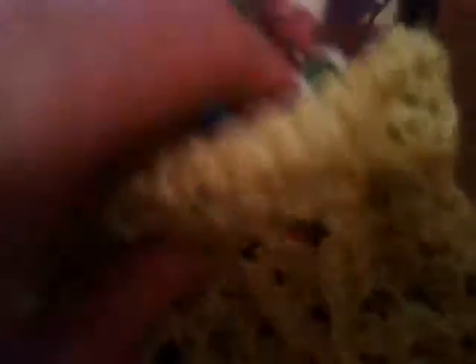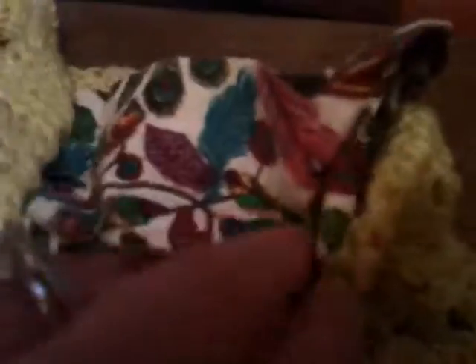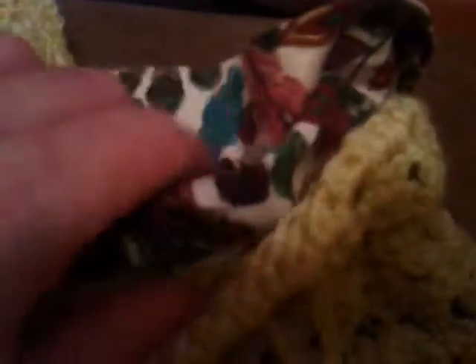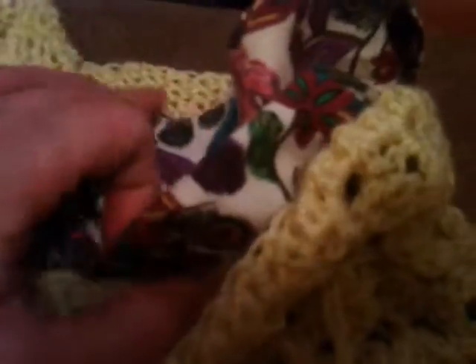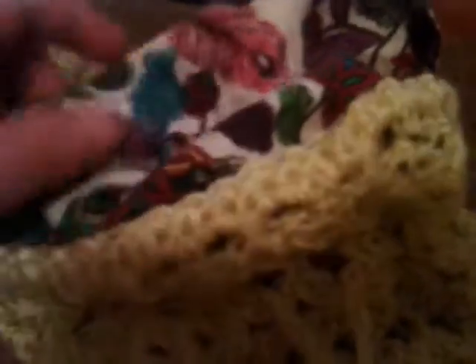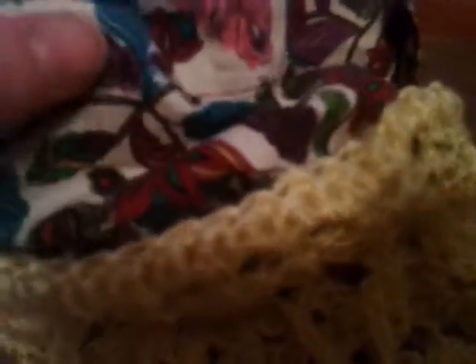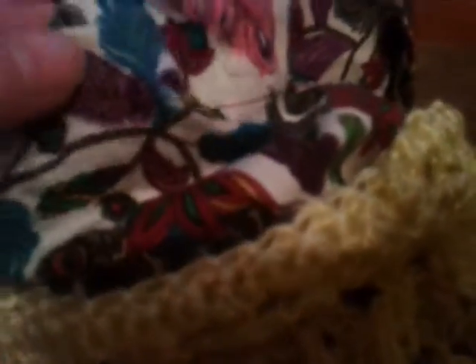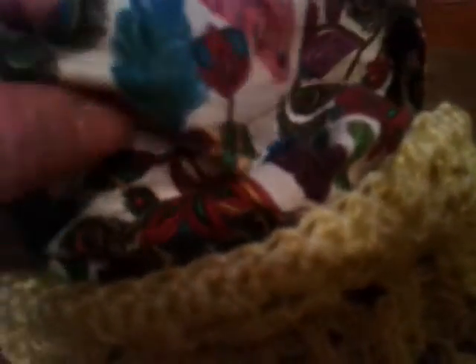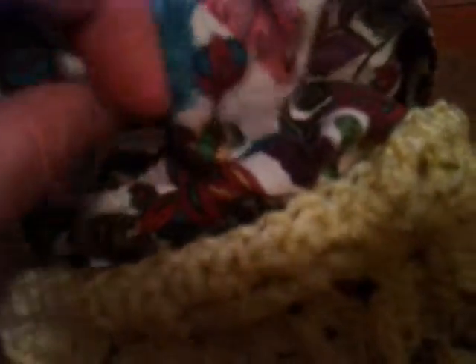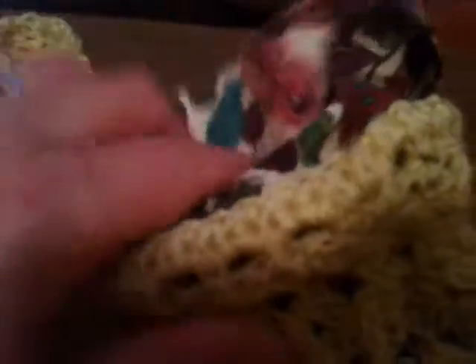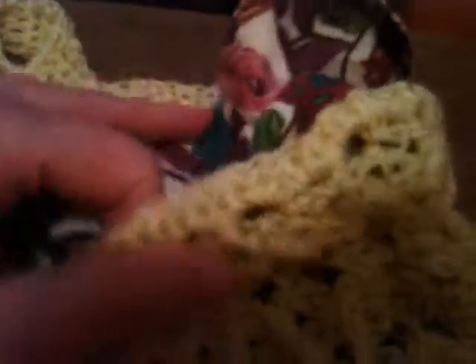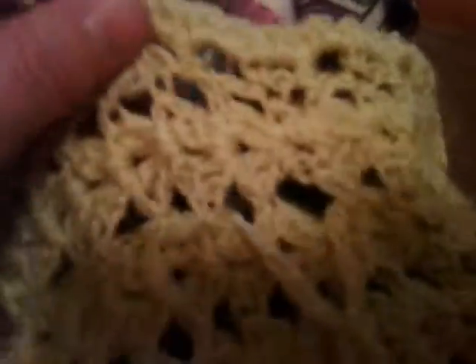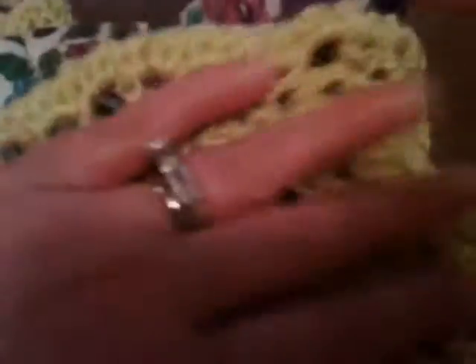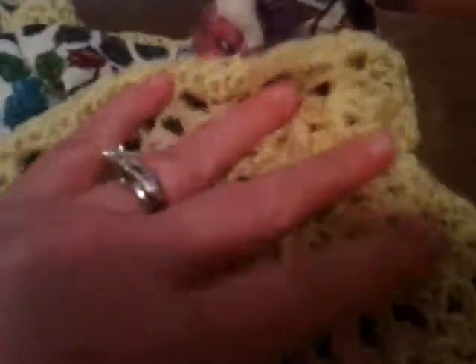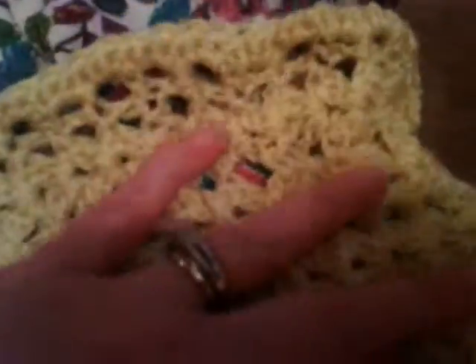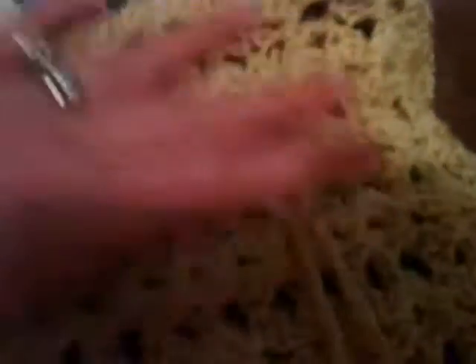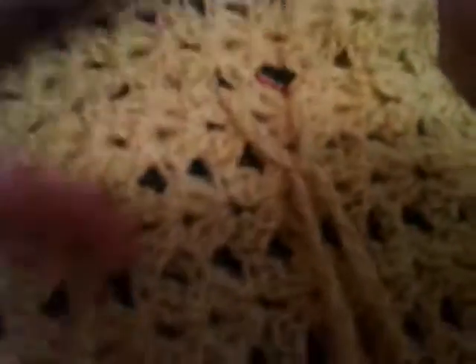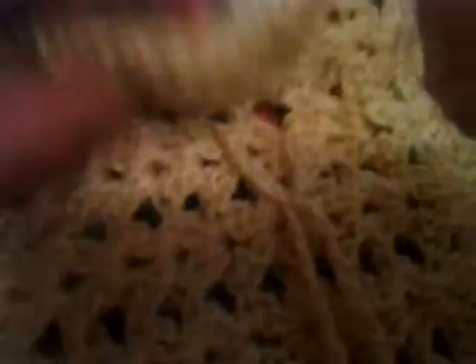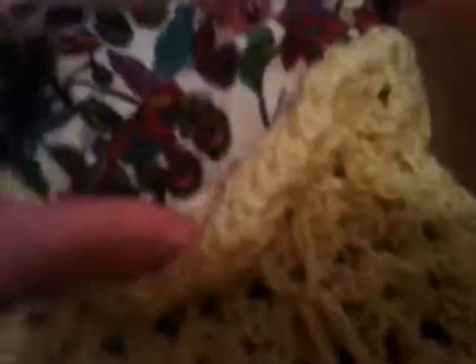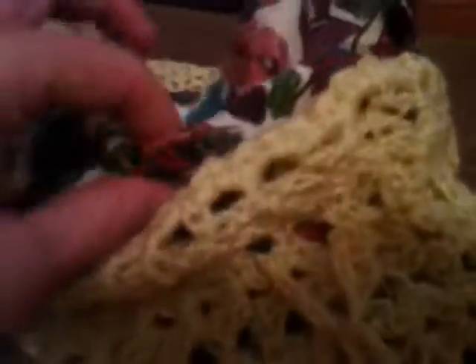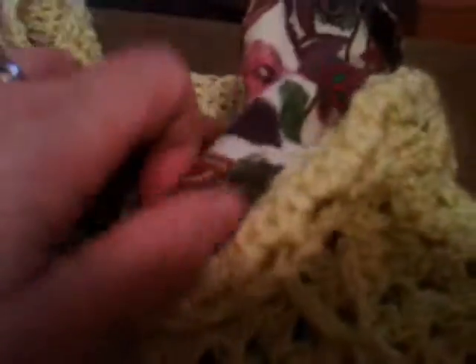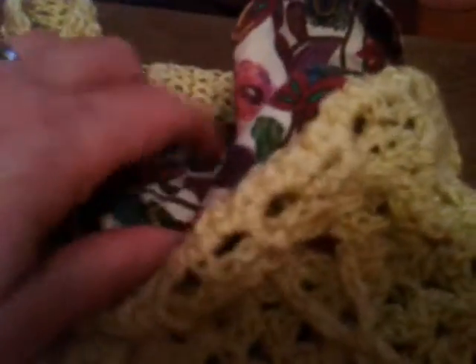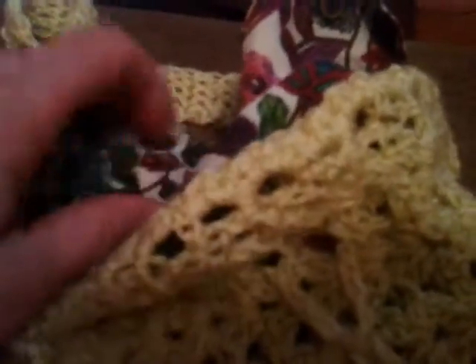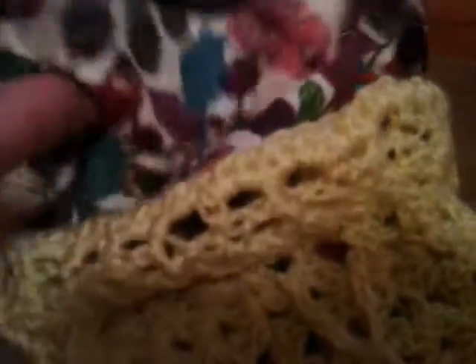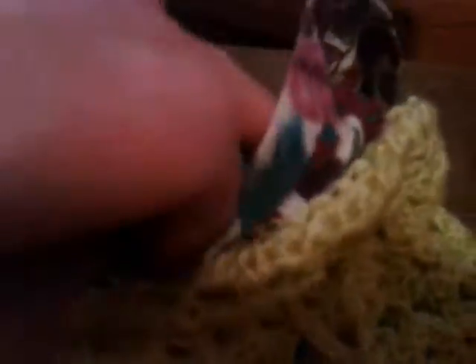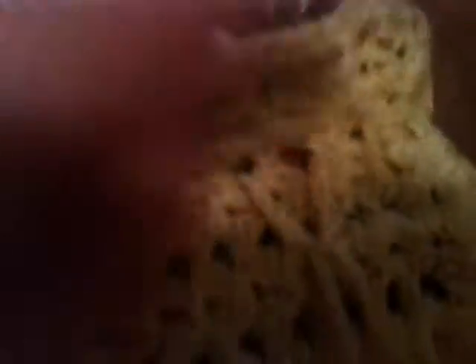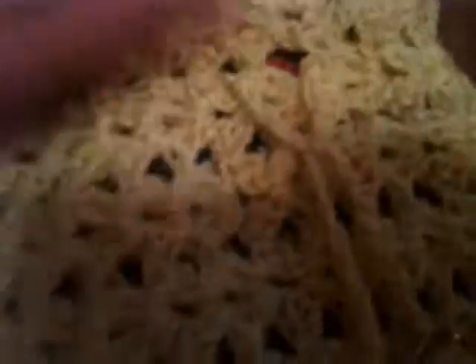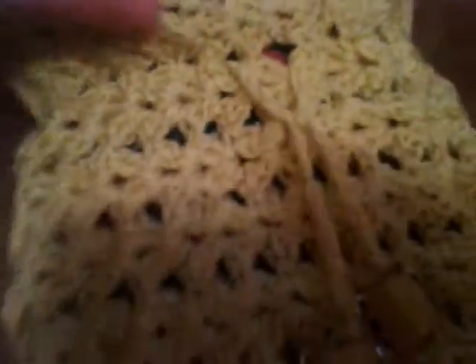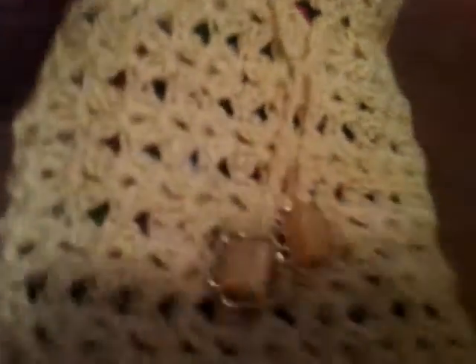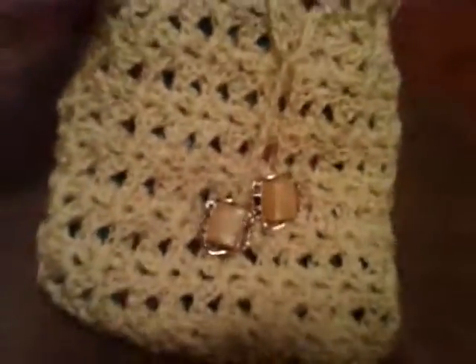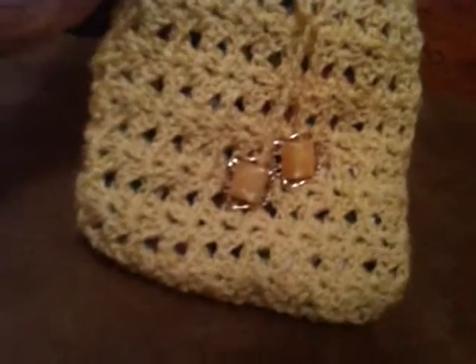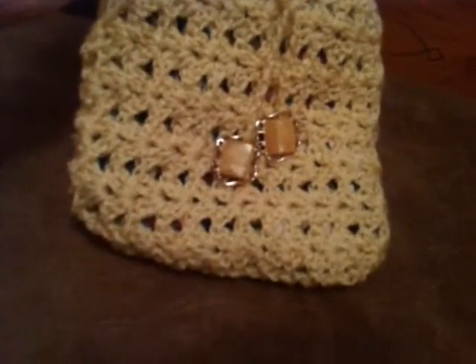And then I have this multi-purpose liner that I have. I'm not sure what kind of lining I'm going to put in this purse, so I just use this just to have a liner. I just put that in there, but it made a cute little bag.